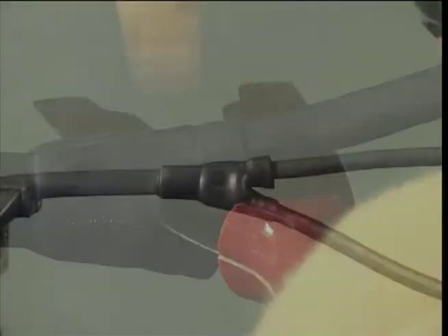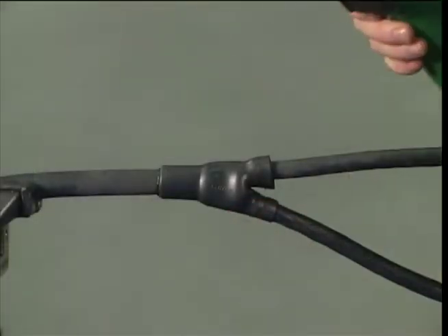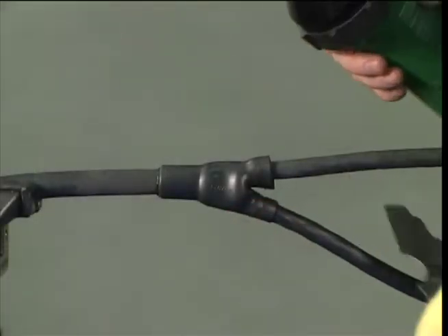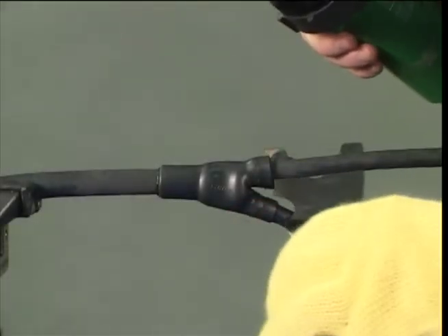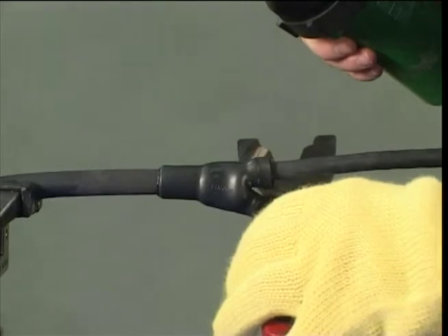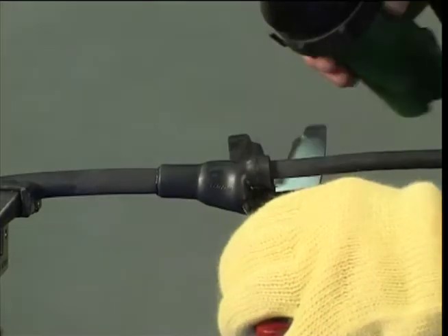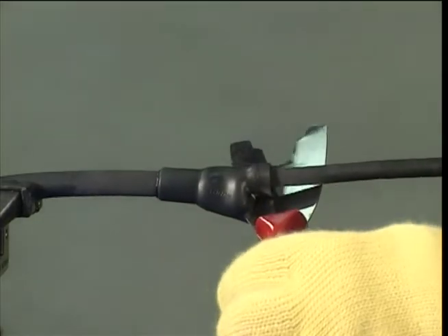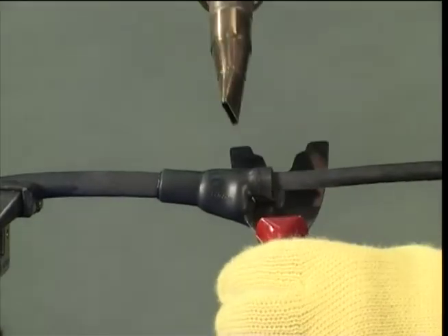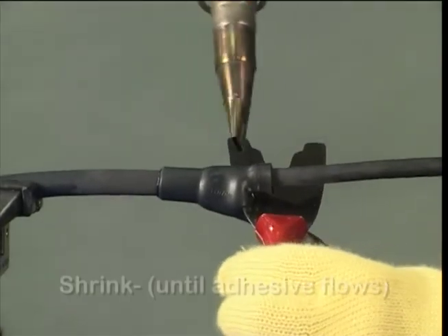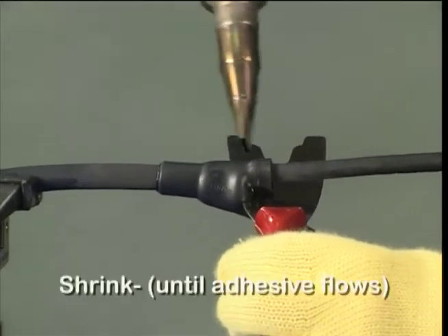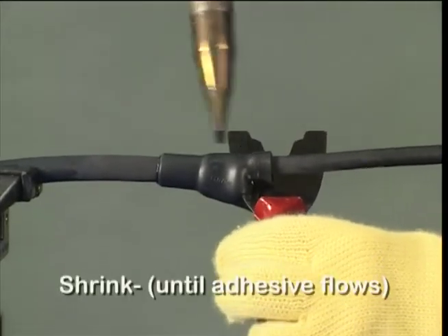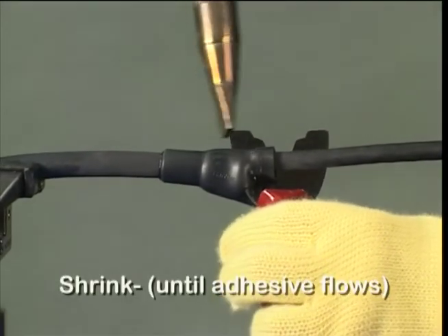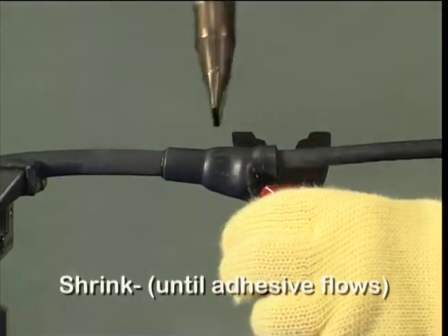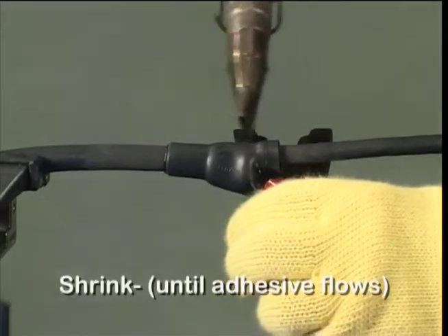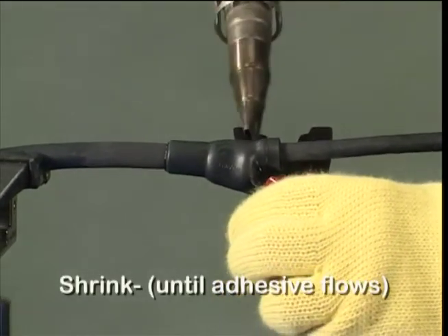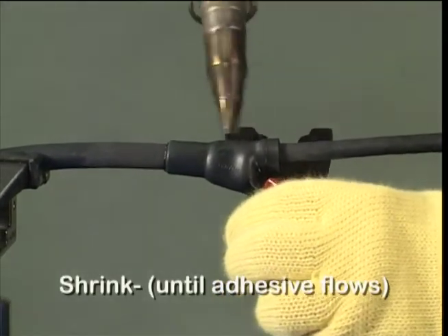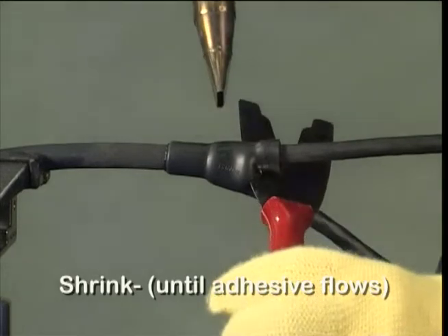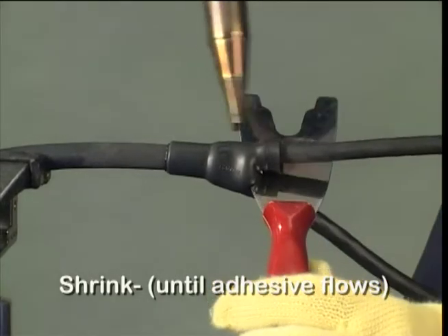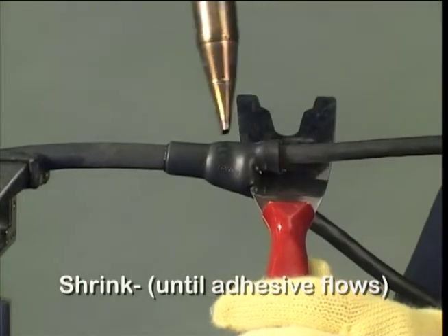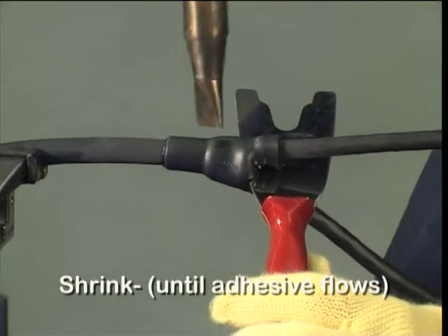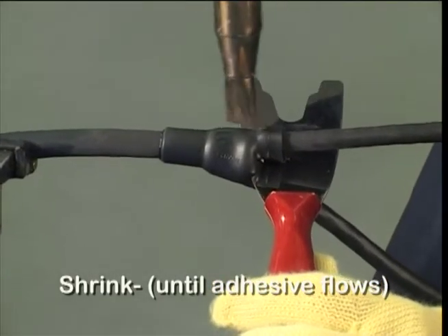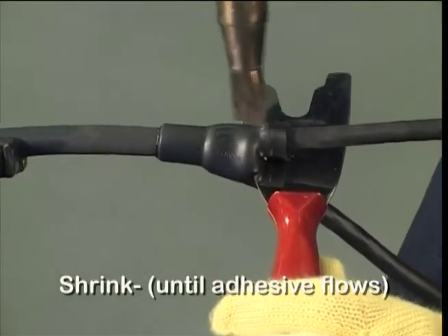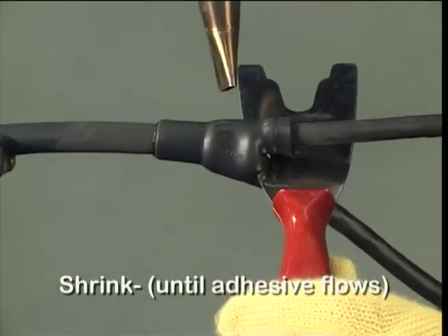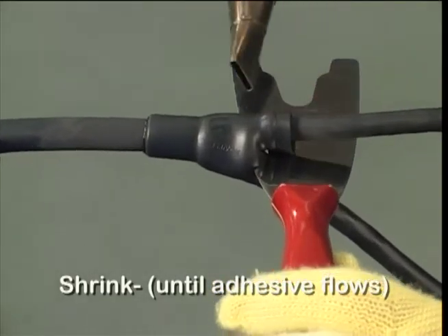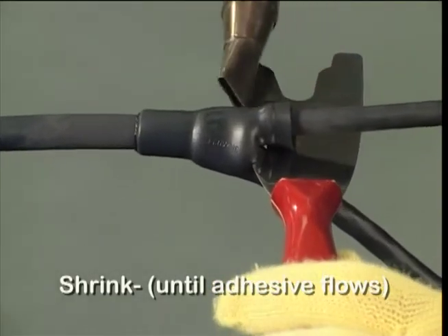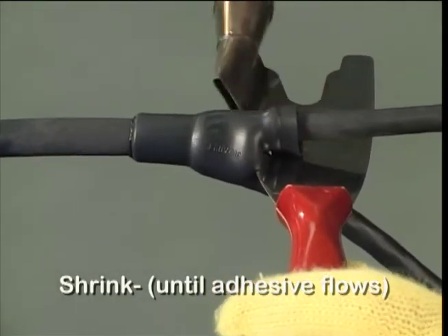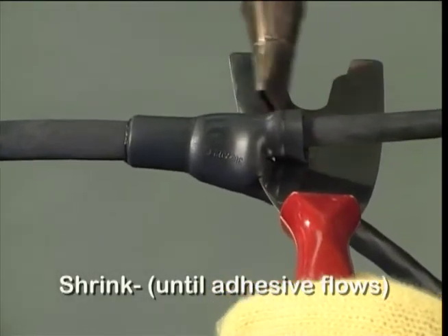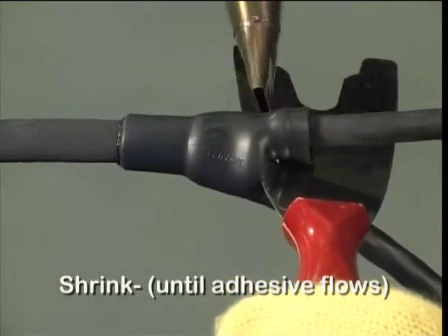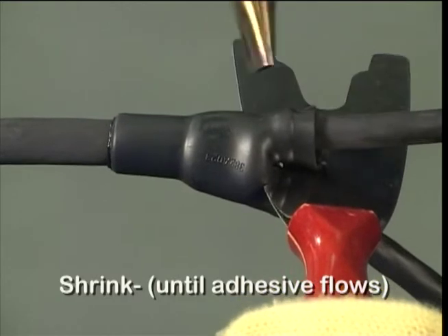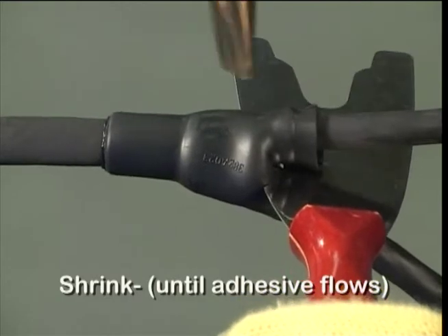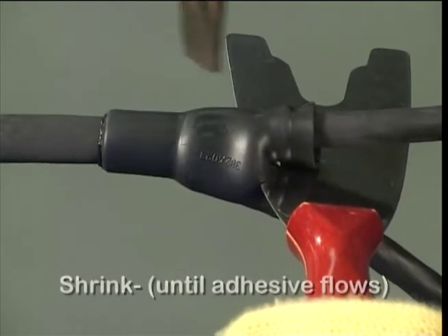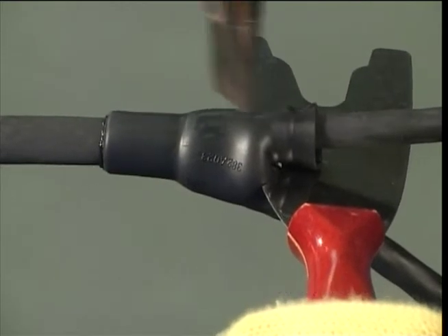Continue to heat uniformly each breakout in turn, using the heat shield to avoid pre-curing of the other moulded part legs. Ensure the adhesive flows. Look for evidence that adhesive is present.